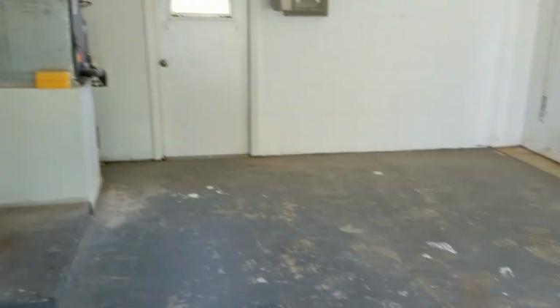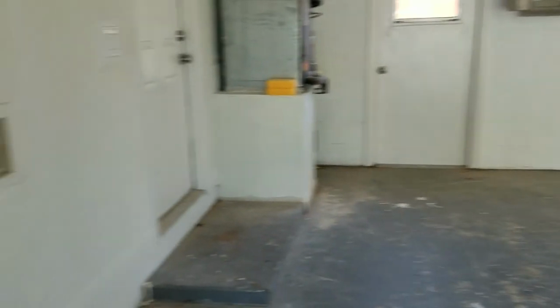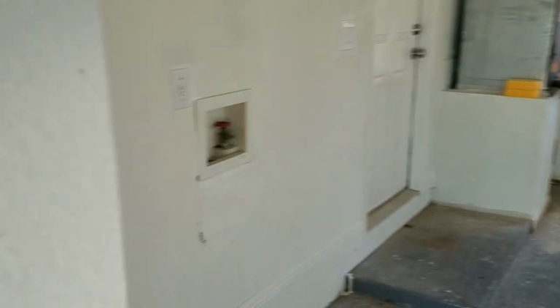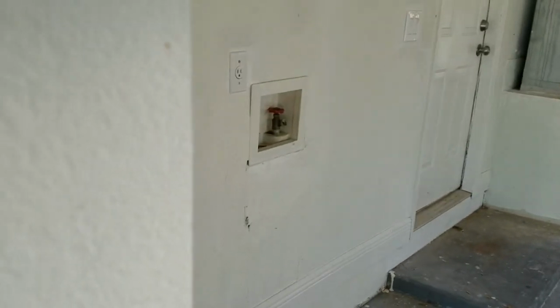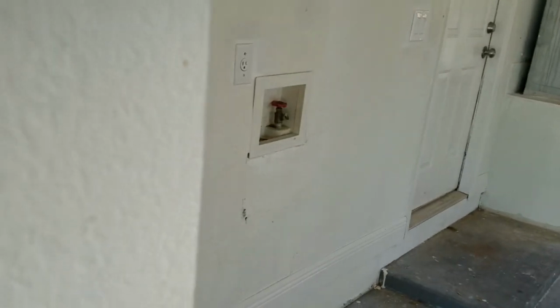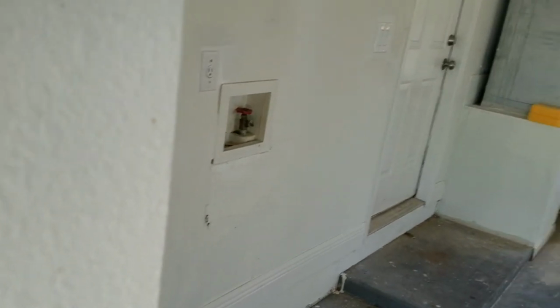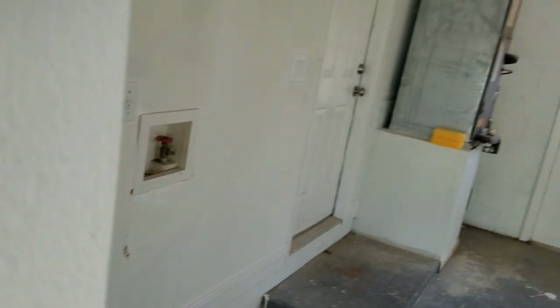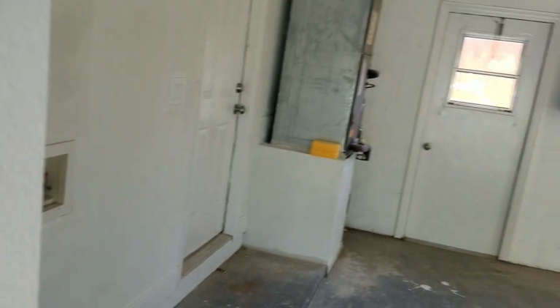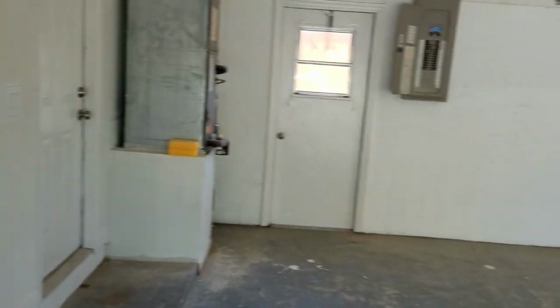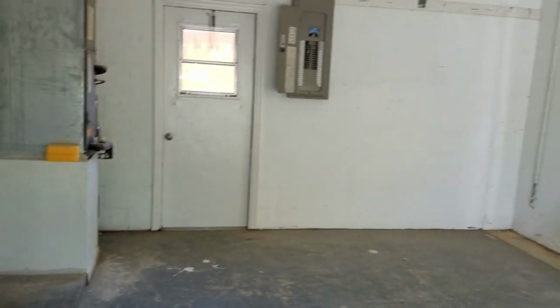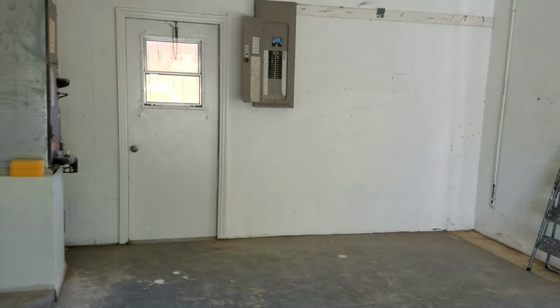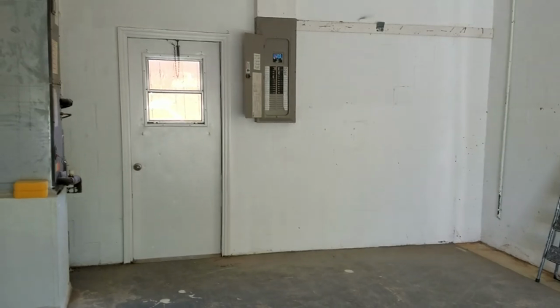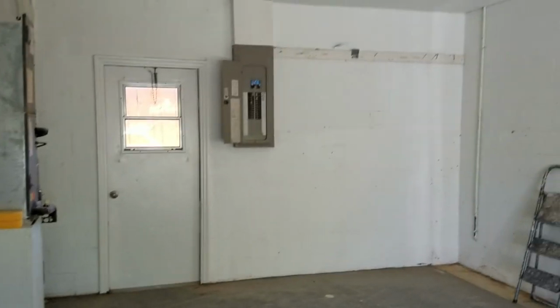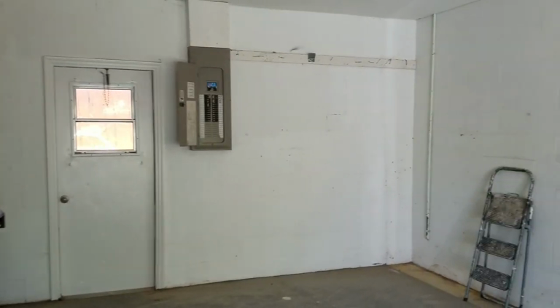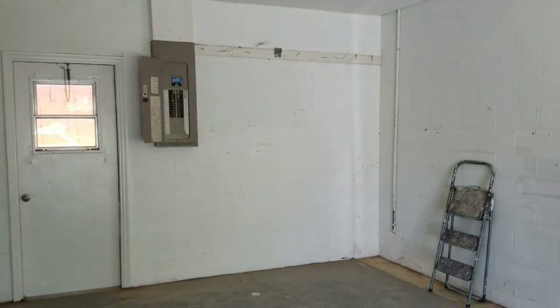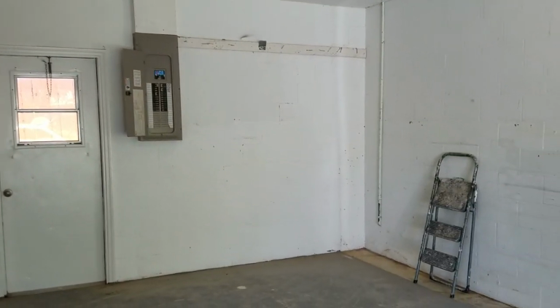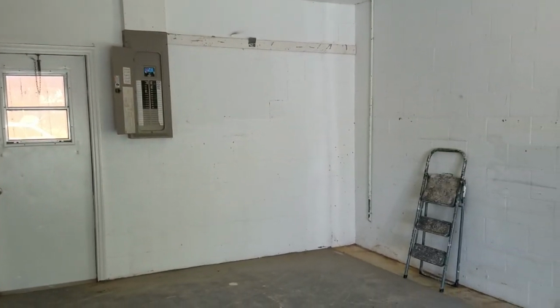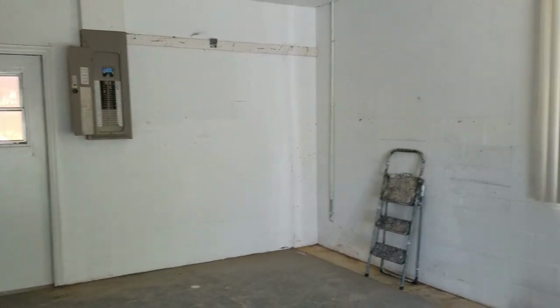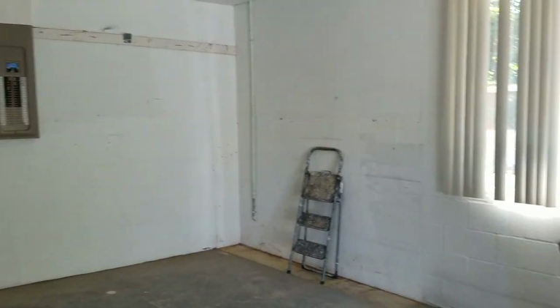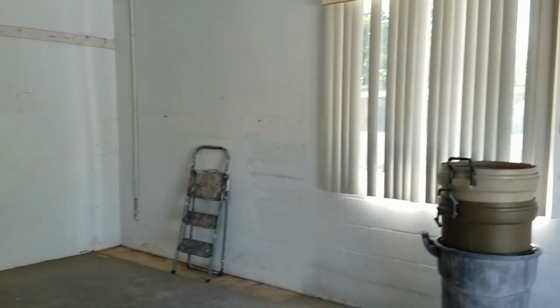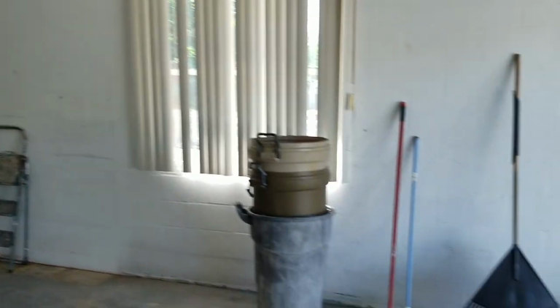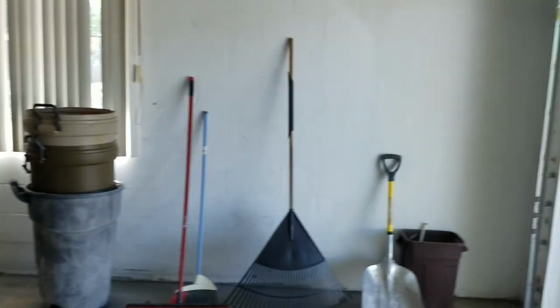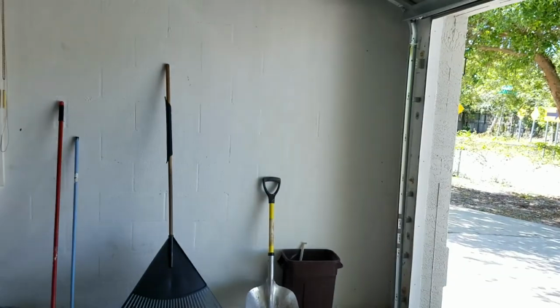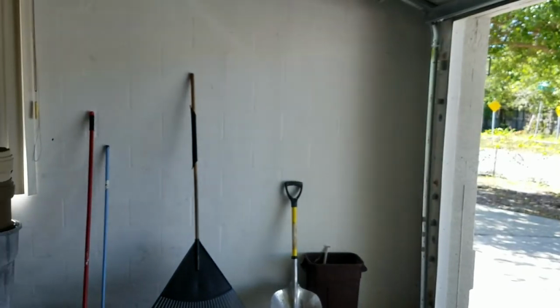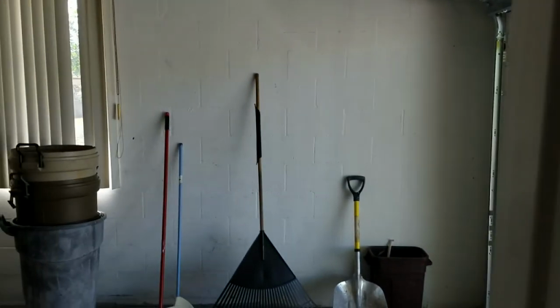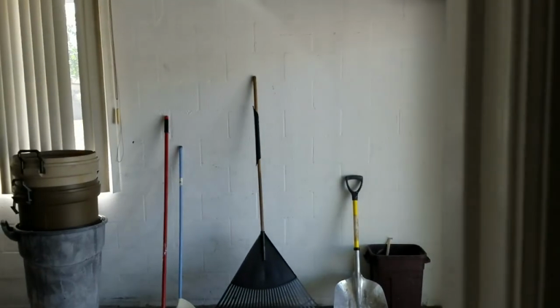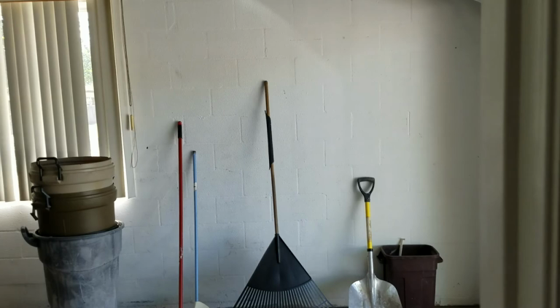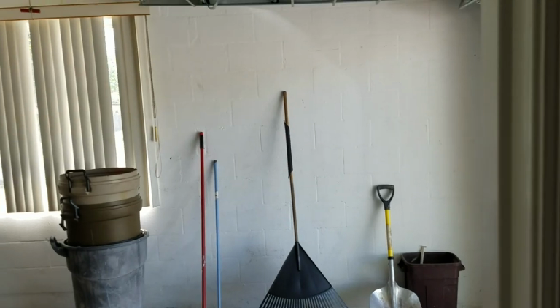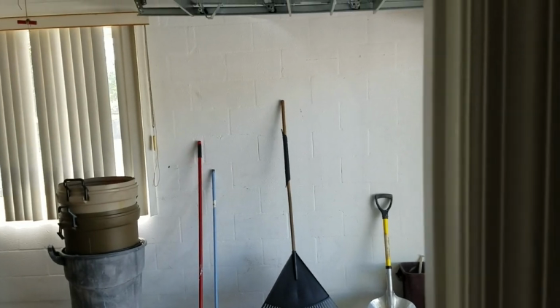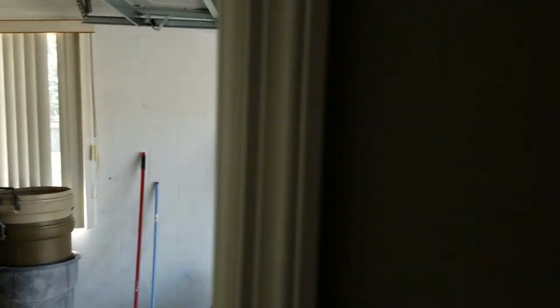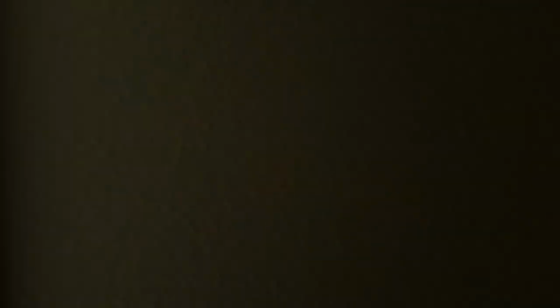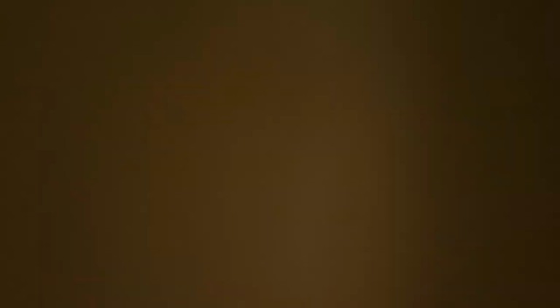It's just a one-car garage. There is room for a washer-dryer hookup right there. The panel has plenty of space in it, so it's a nice little garage.